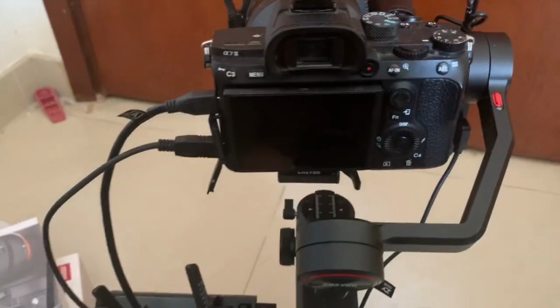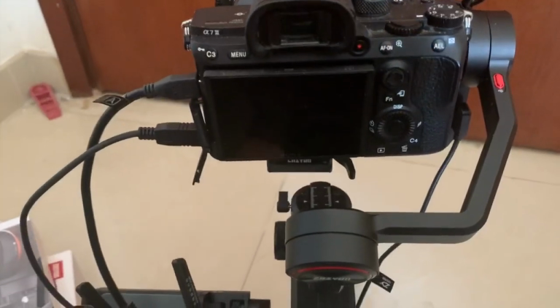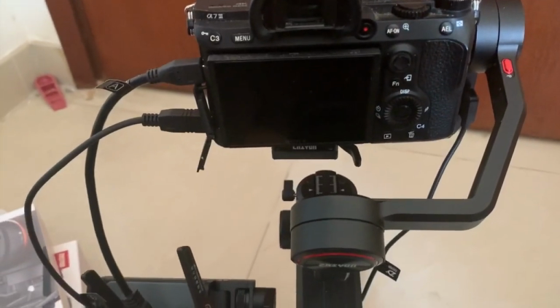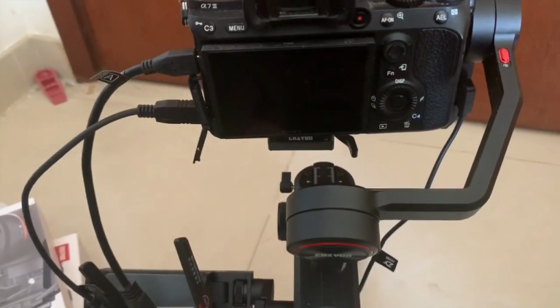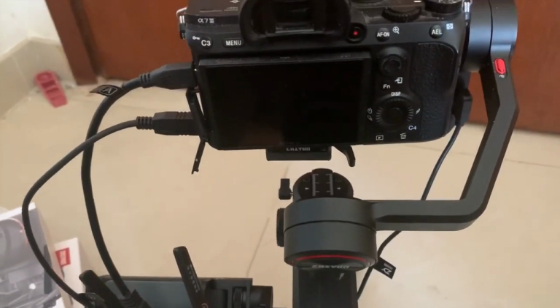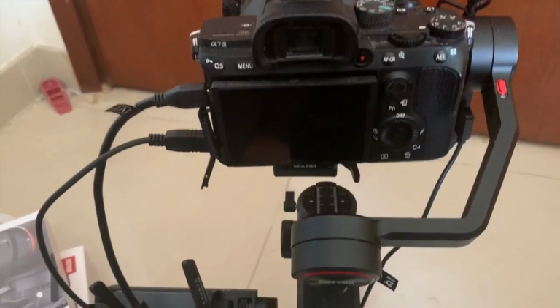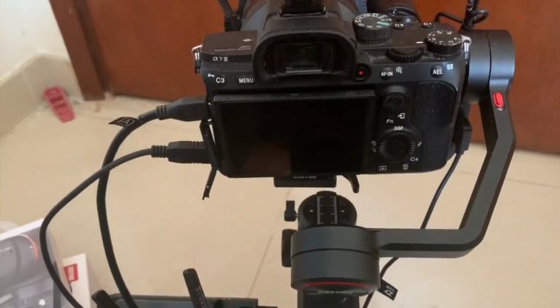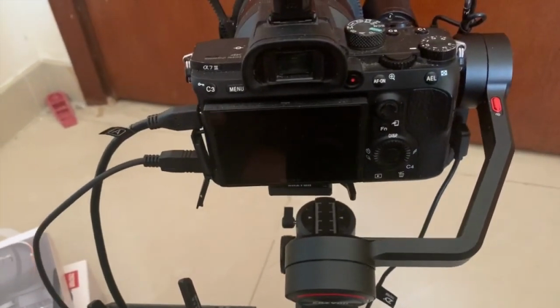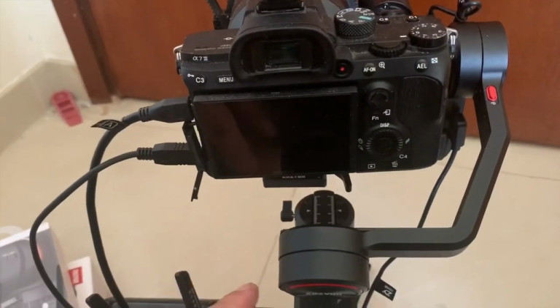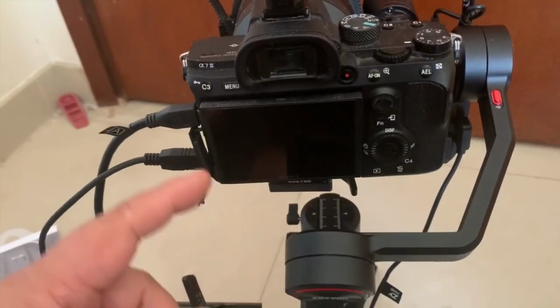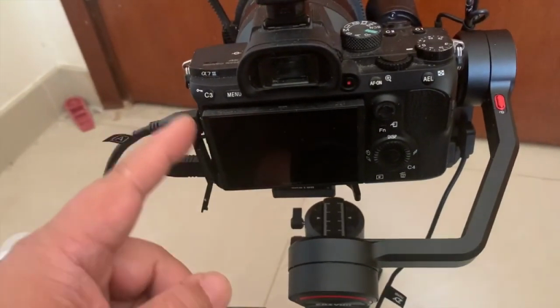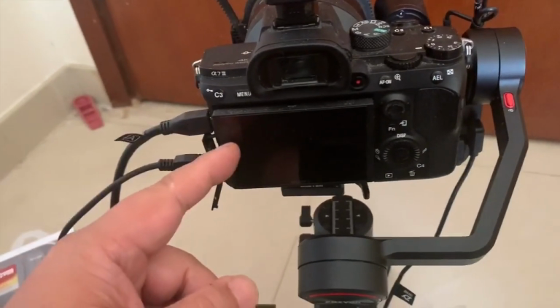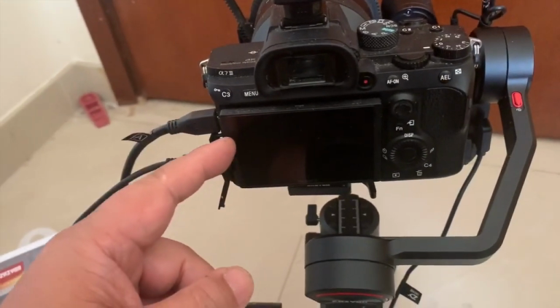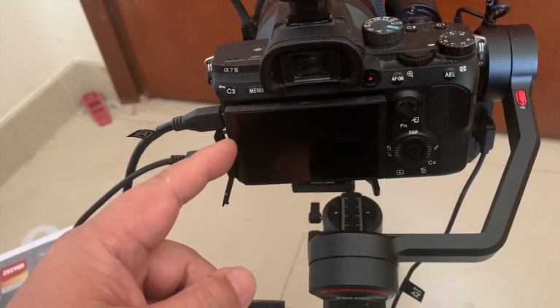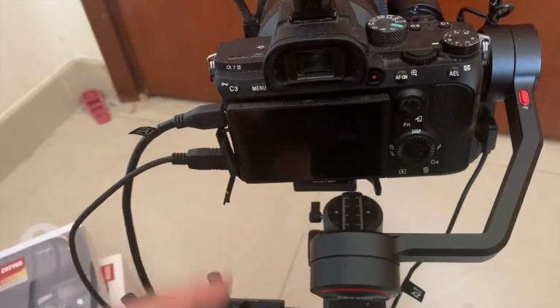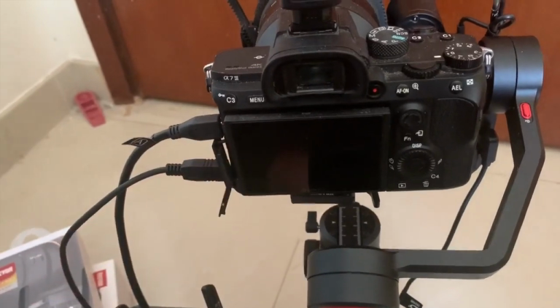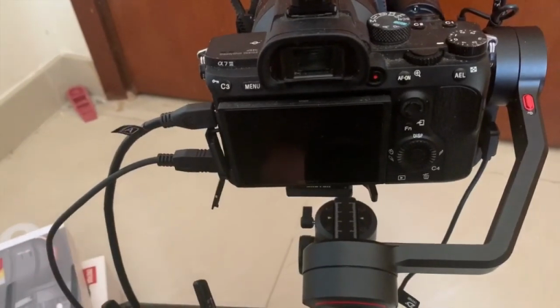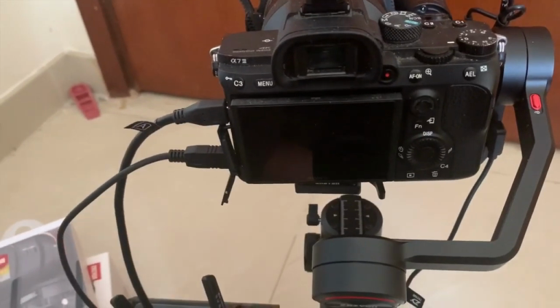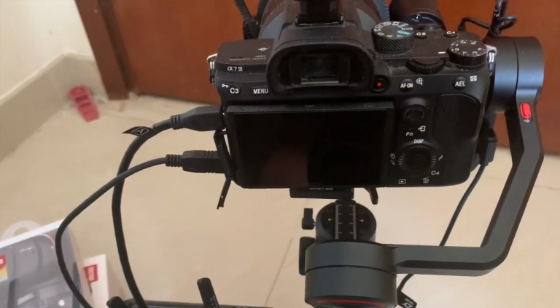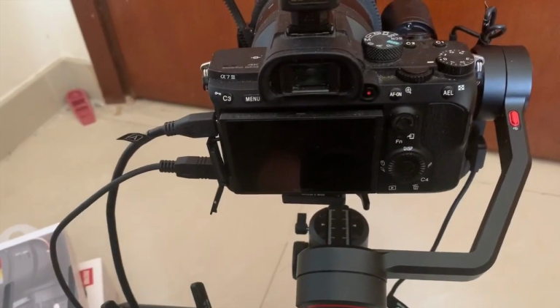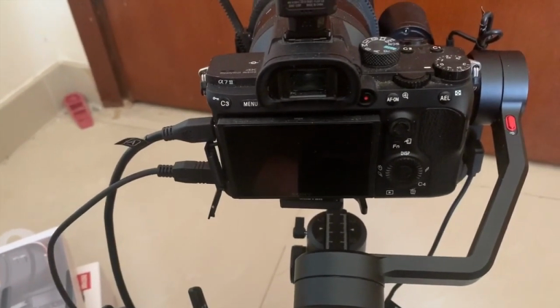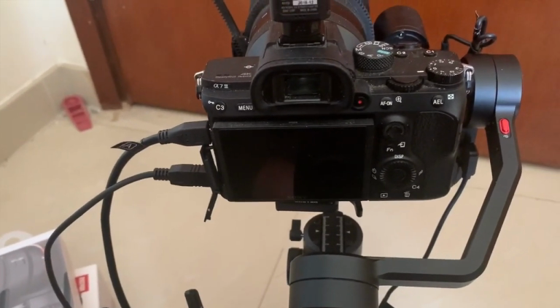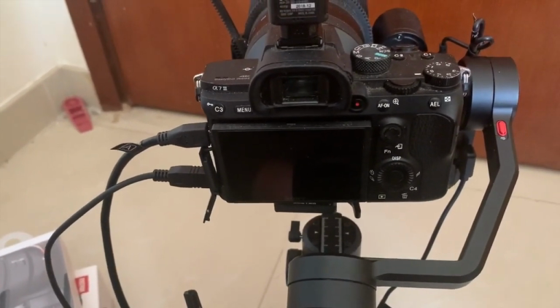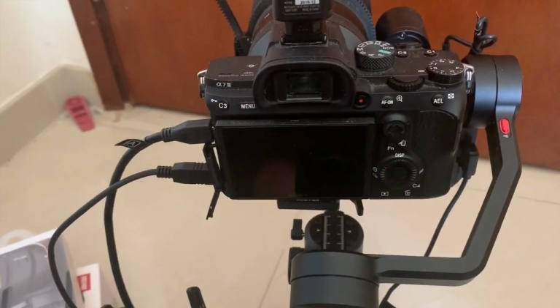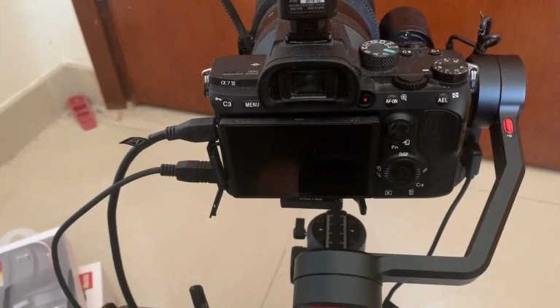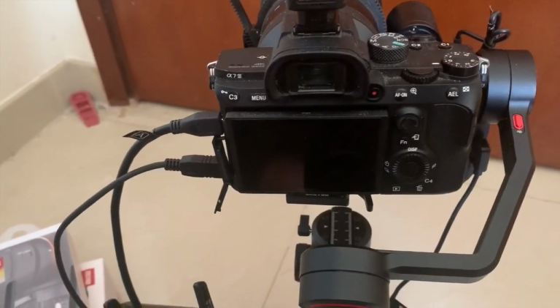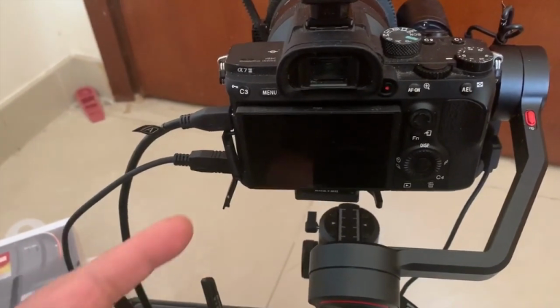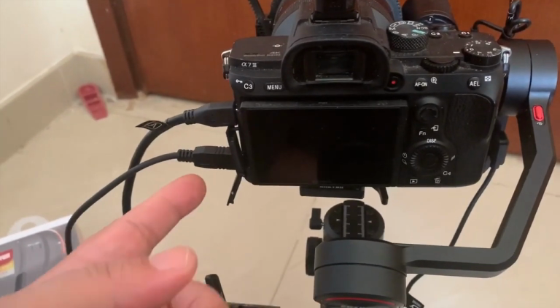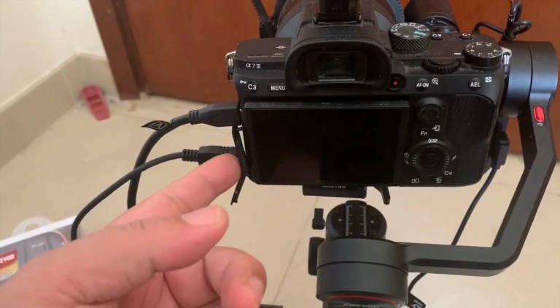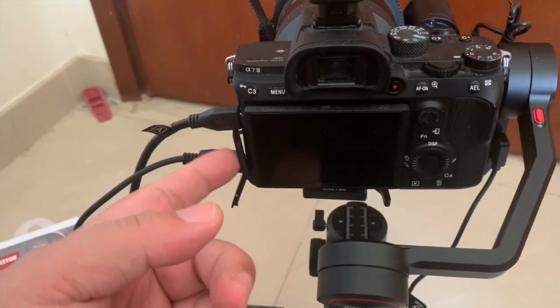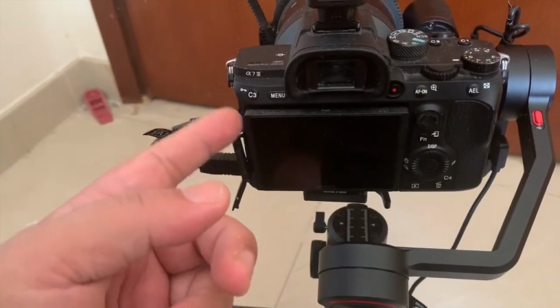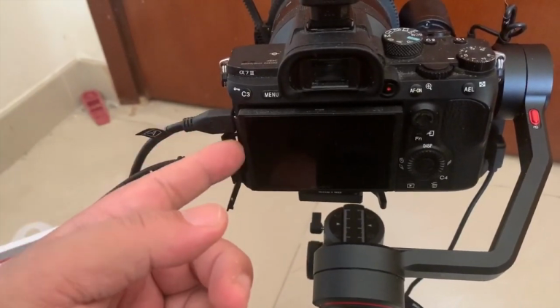Talking about the Weeble S, I'm connecting it to the Sony A7. I do apologise if I'm only using the A7 and I don't know the connectors for any other cameras.